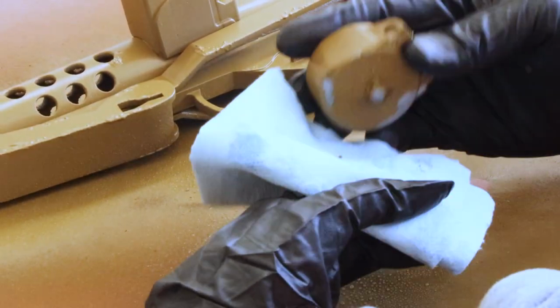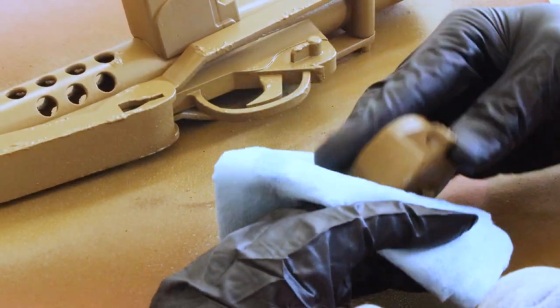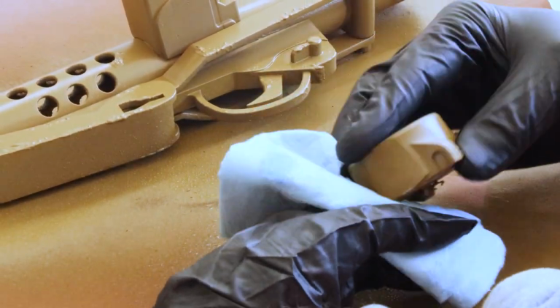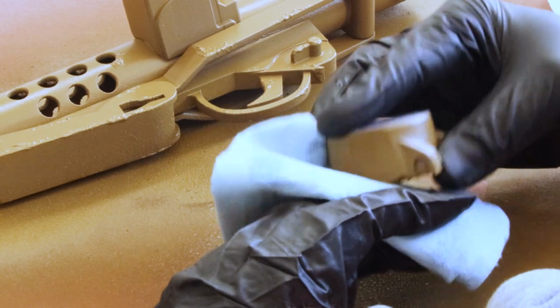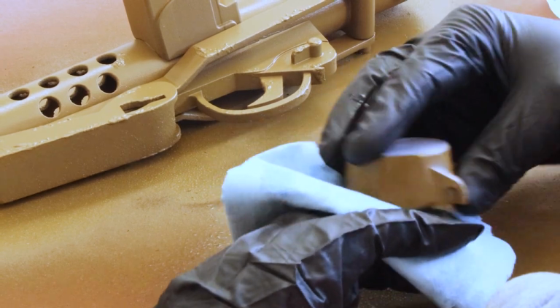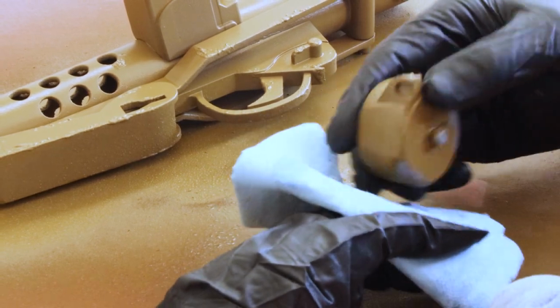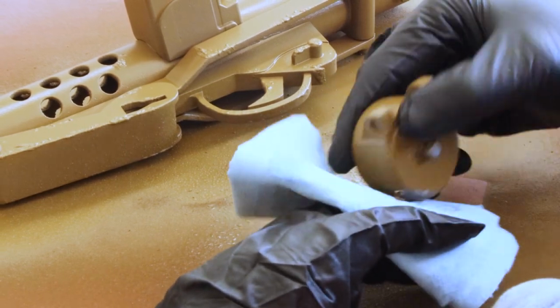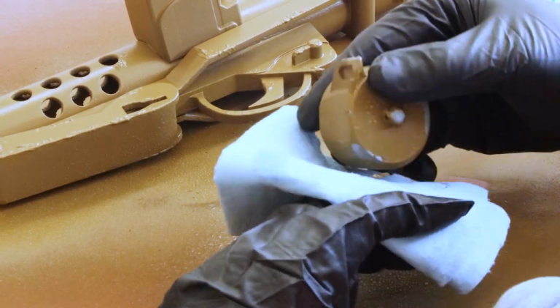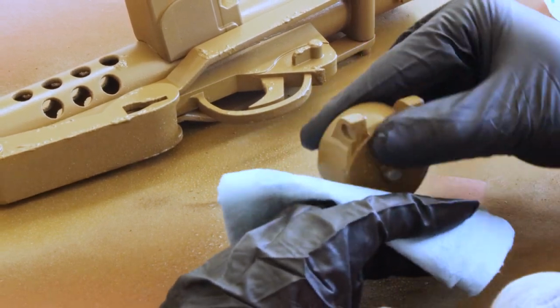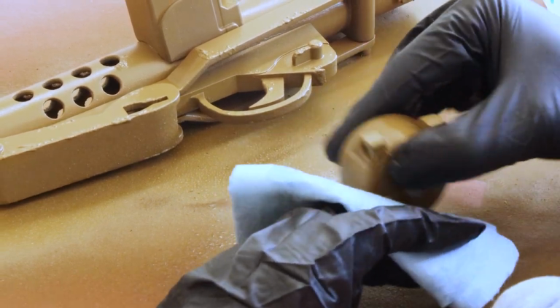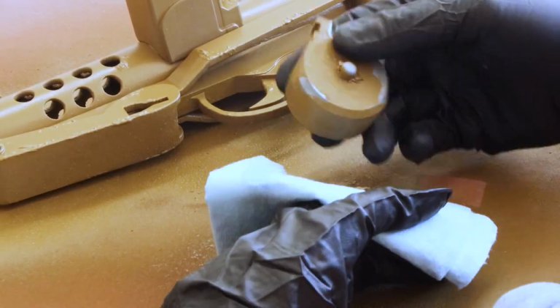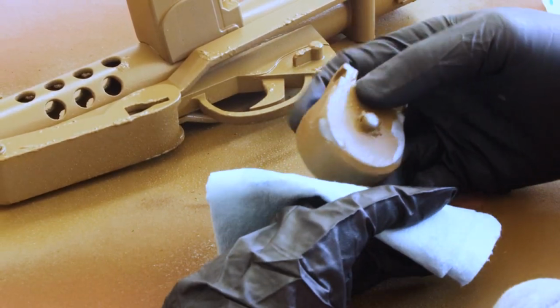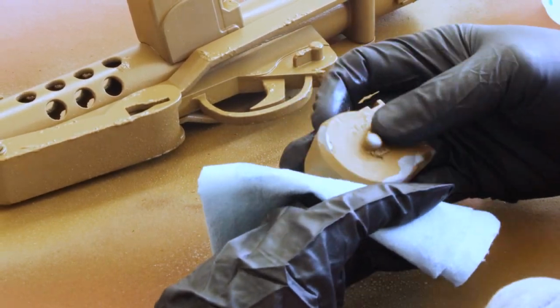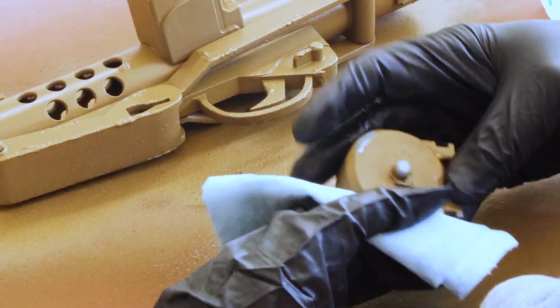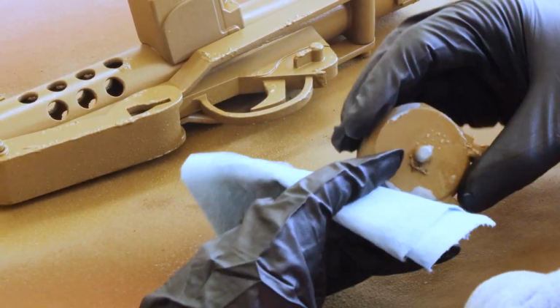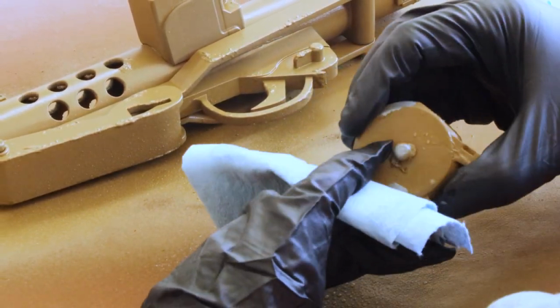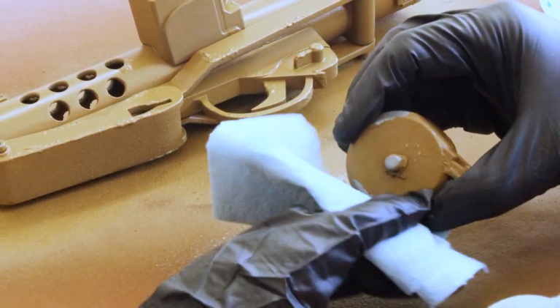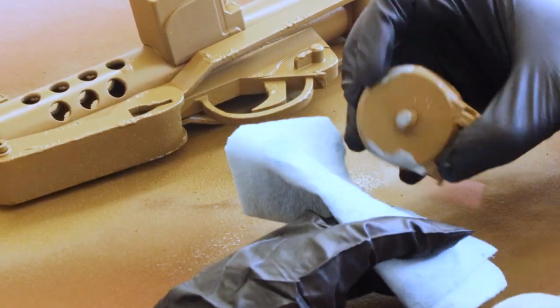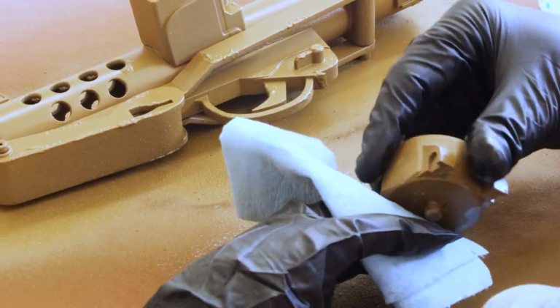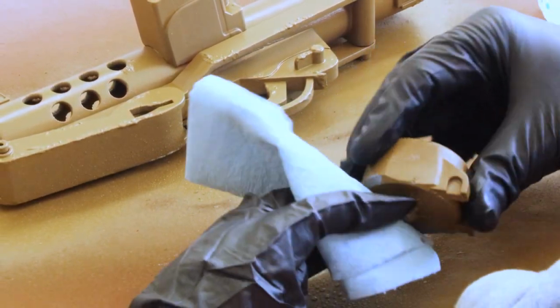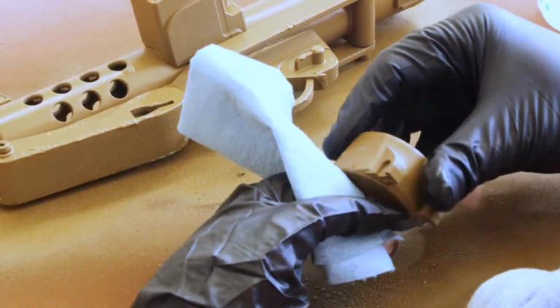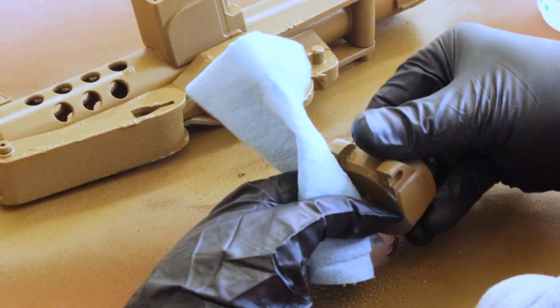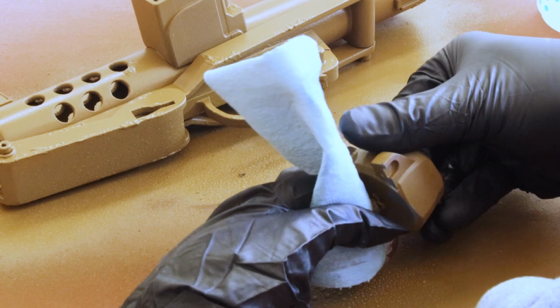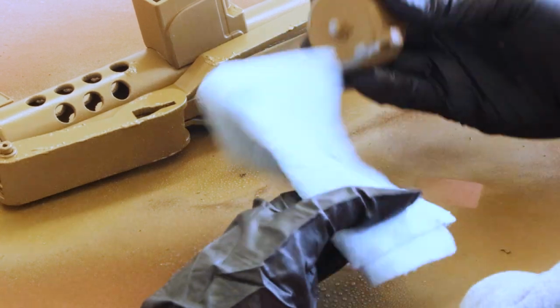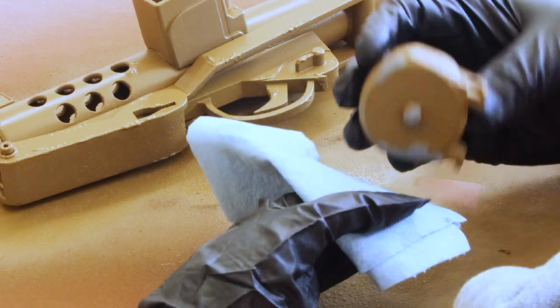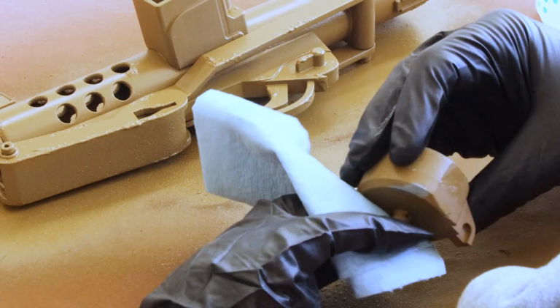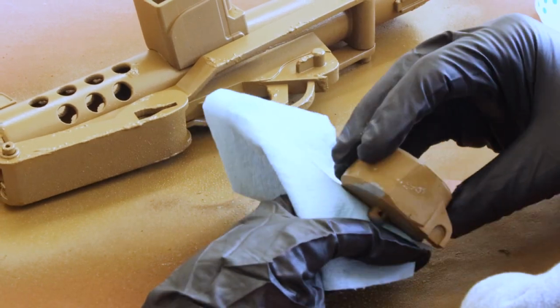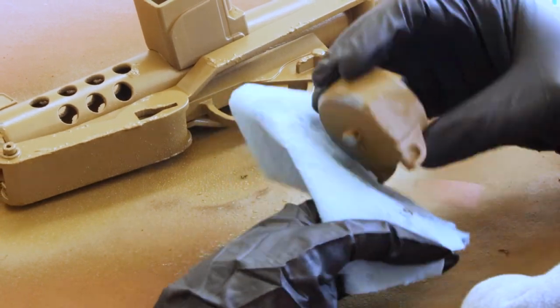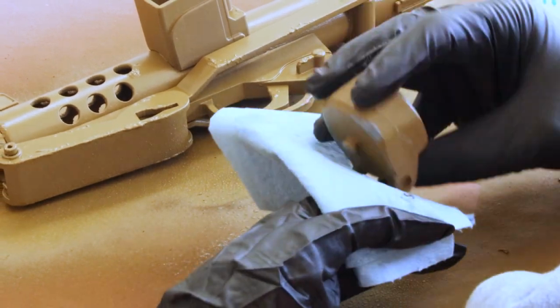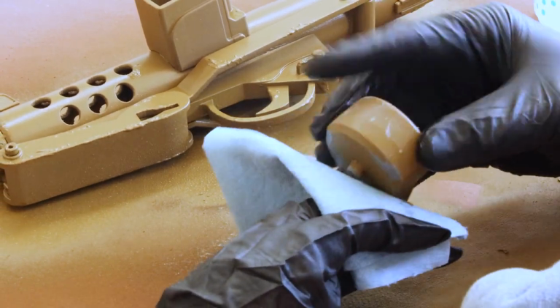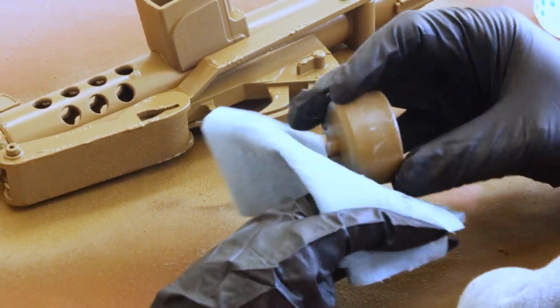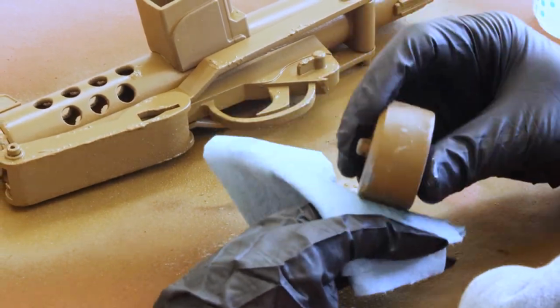This can be done with a toothbrush, a q-tip, or even your fingers. You just want to make sure that you remove as much of the paste as possible before you set it aside to dry.